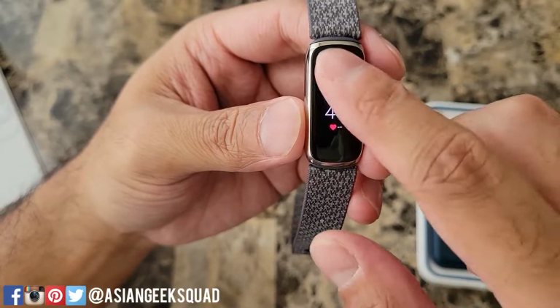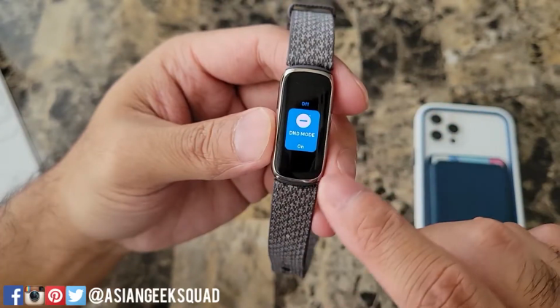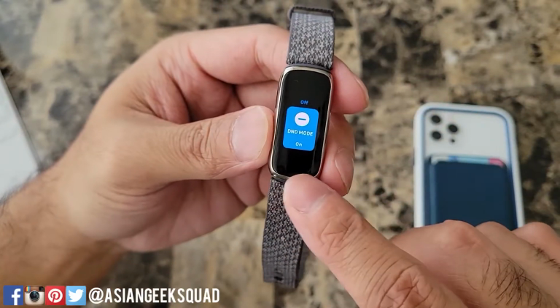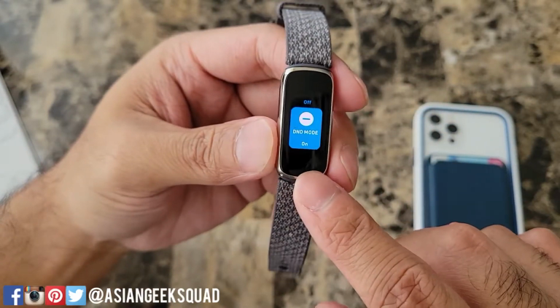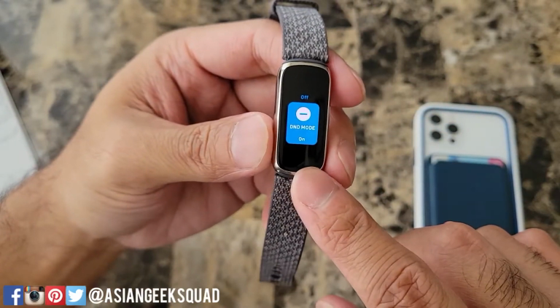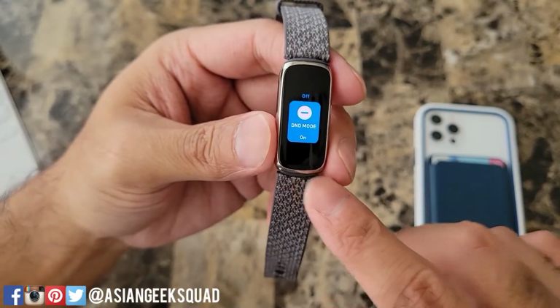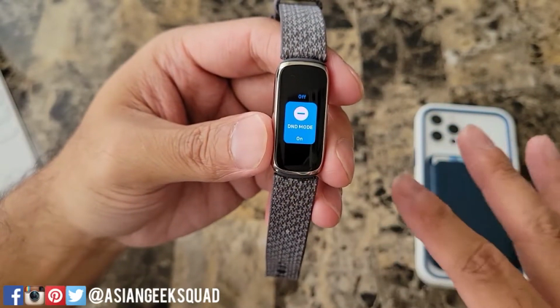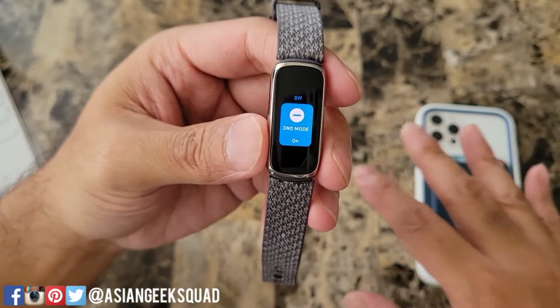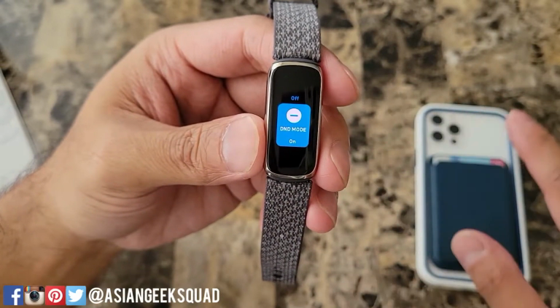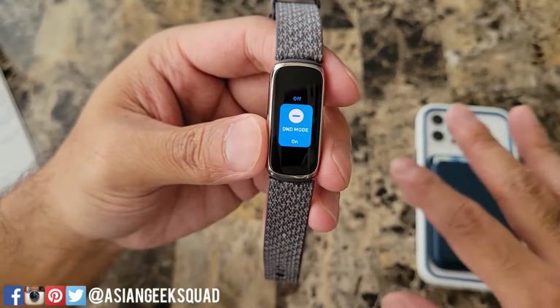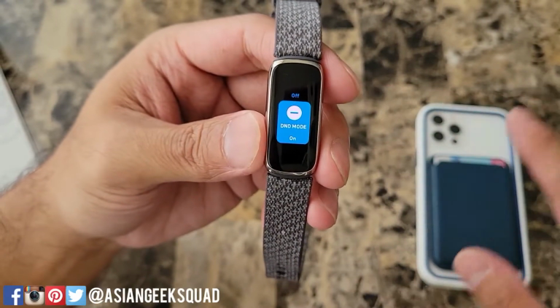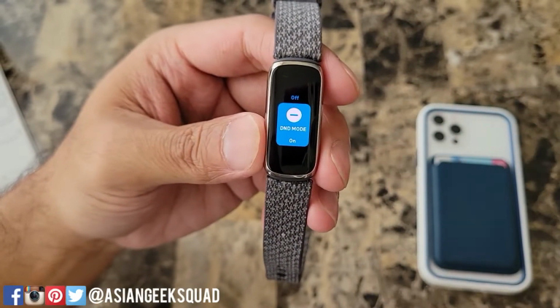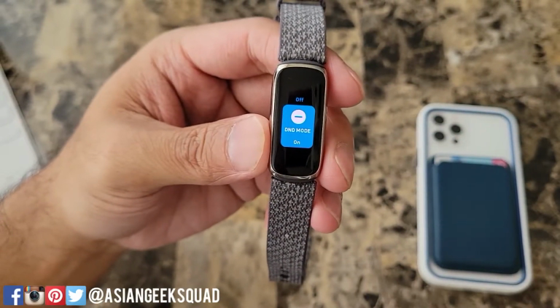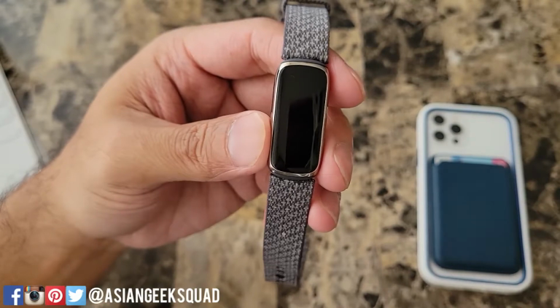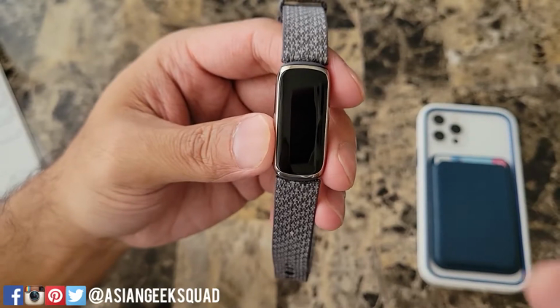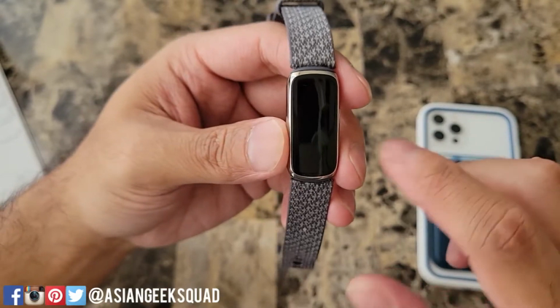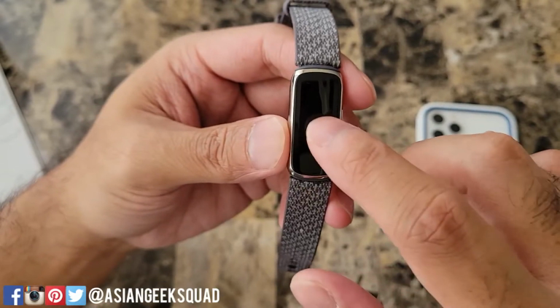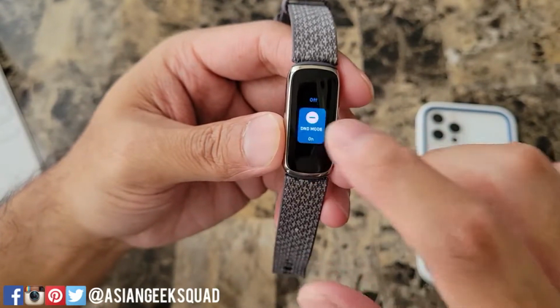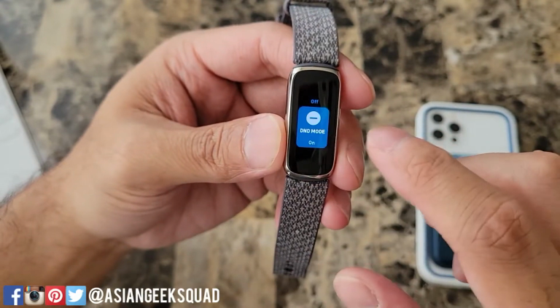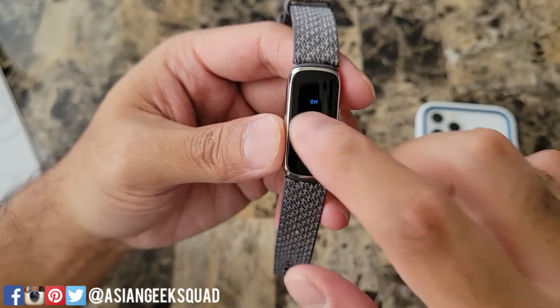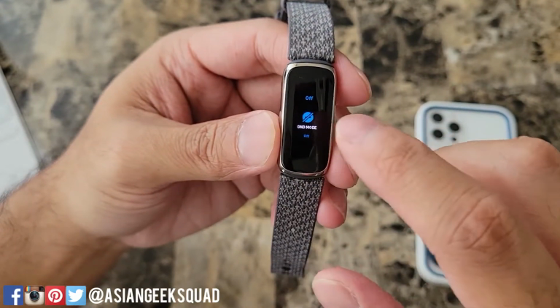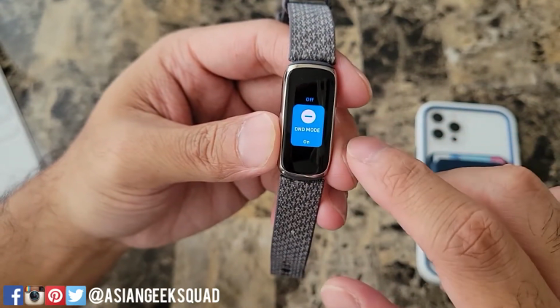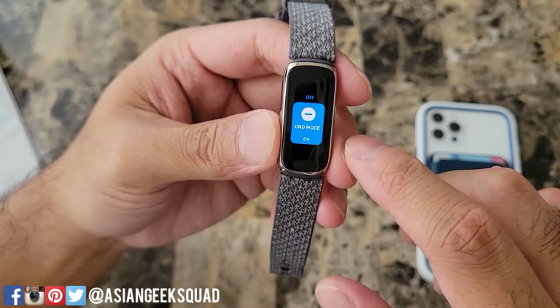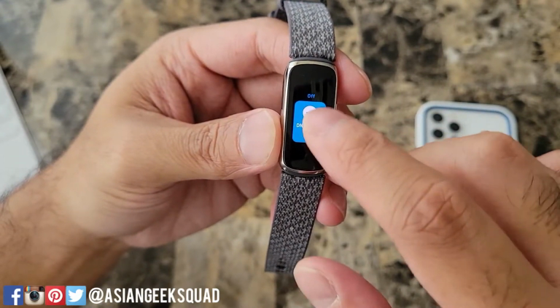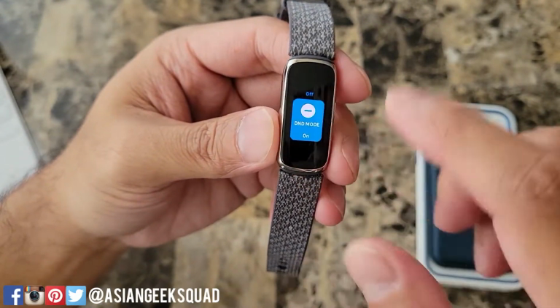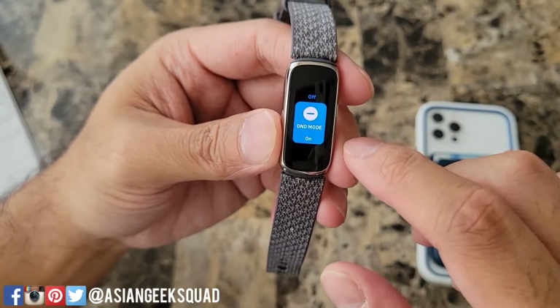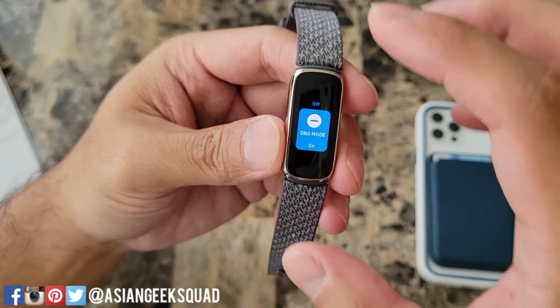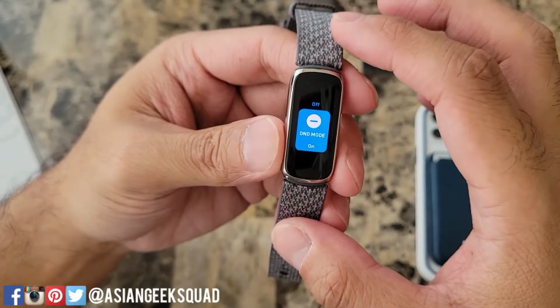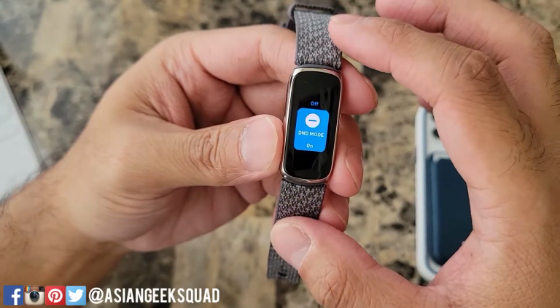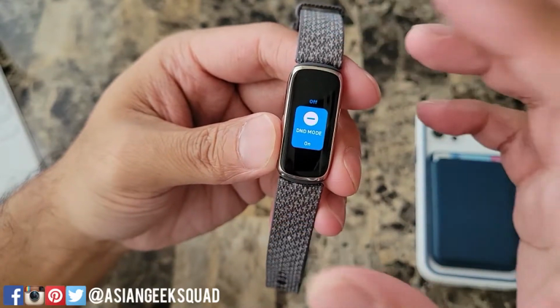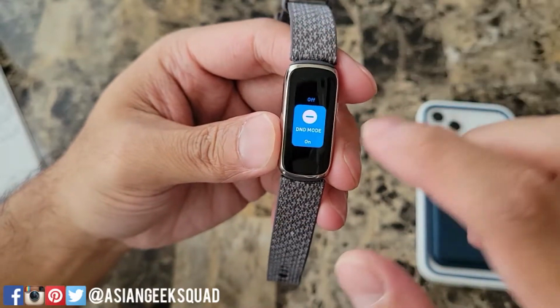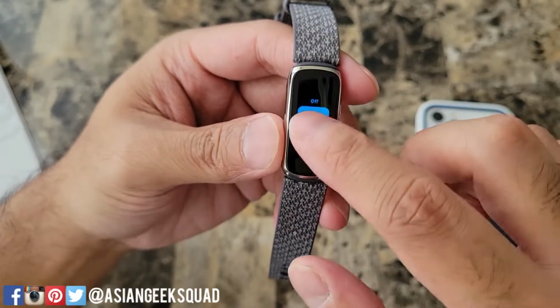I have do not disturb mode on and basically this mutes all of your notifications, goals, reminders, and all of that stuff. You can just turn that off and on. If it's highlighted like this that means it's on.